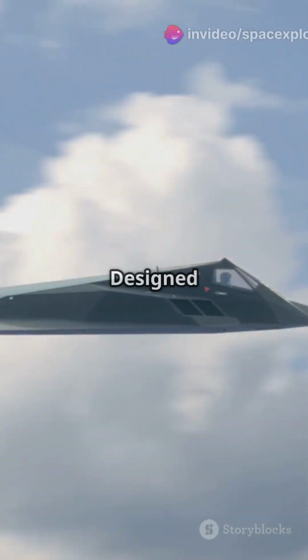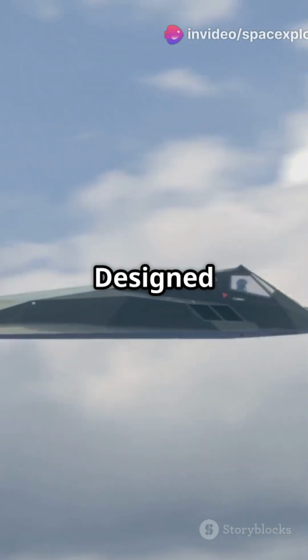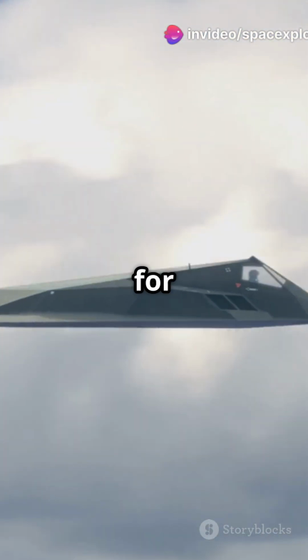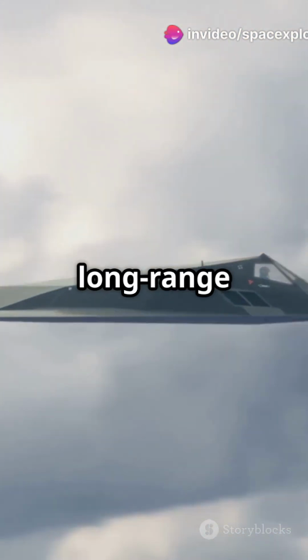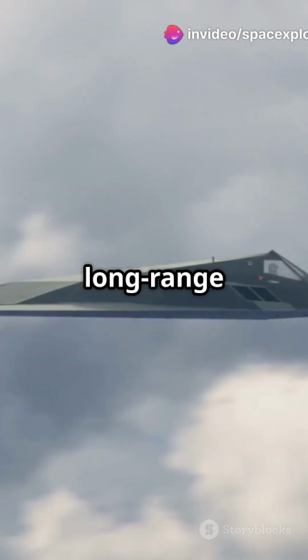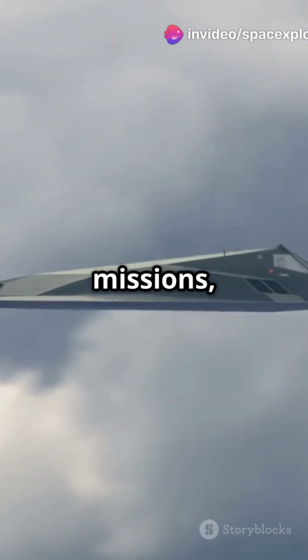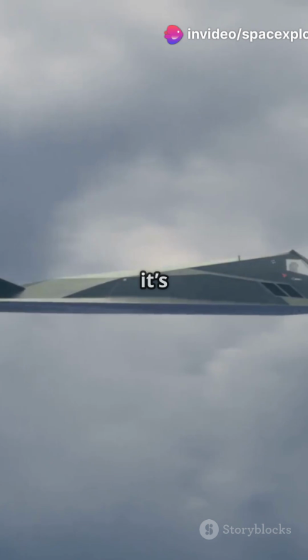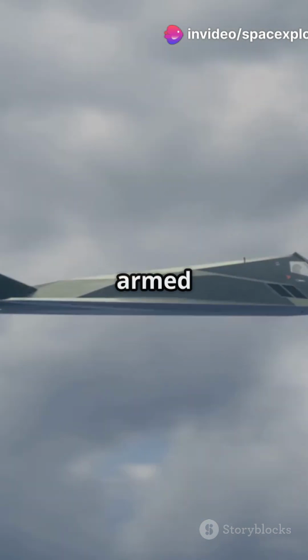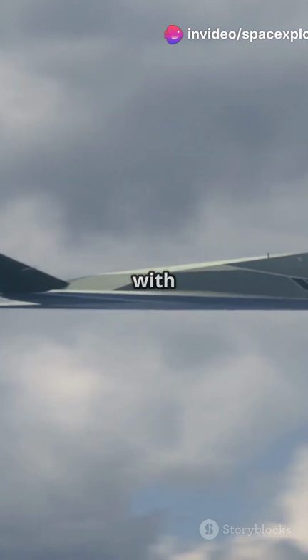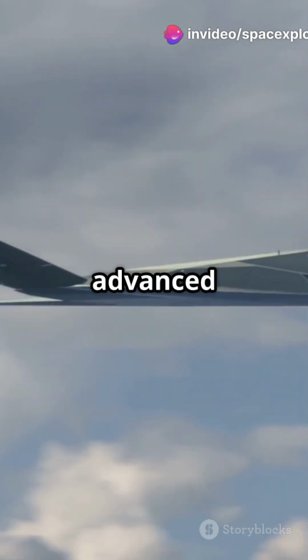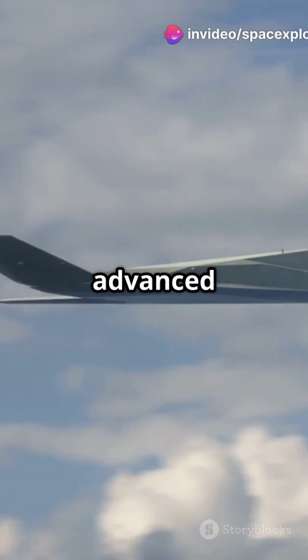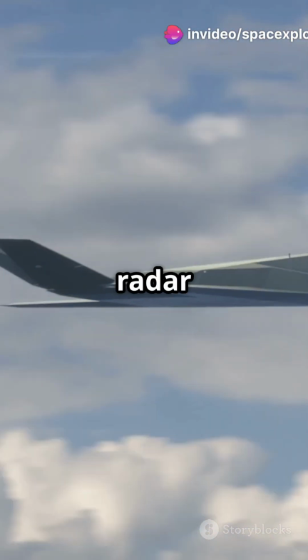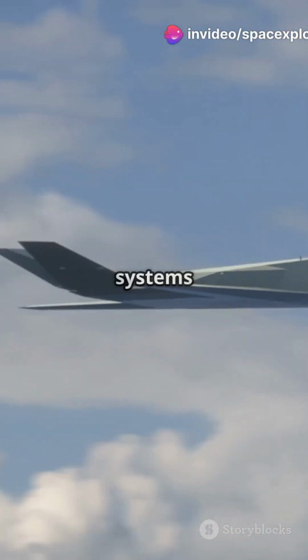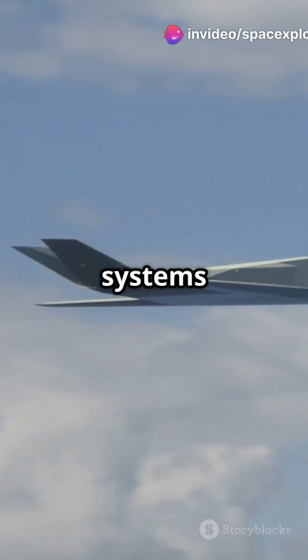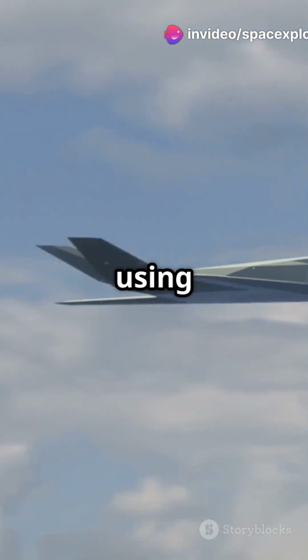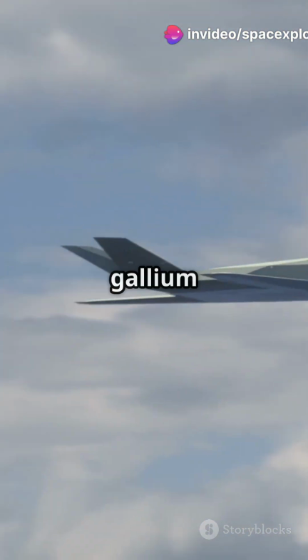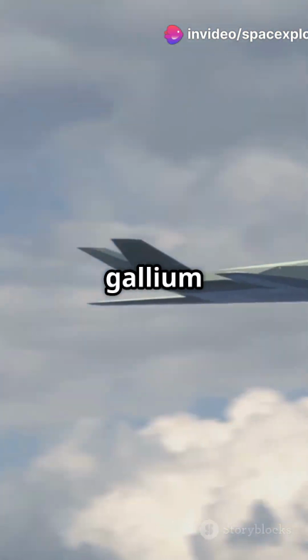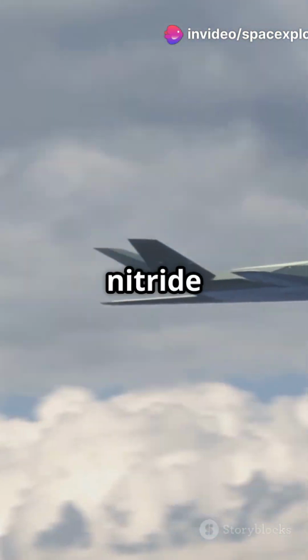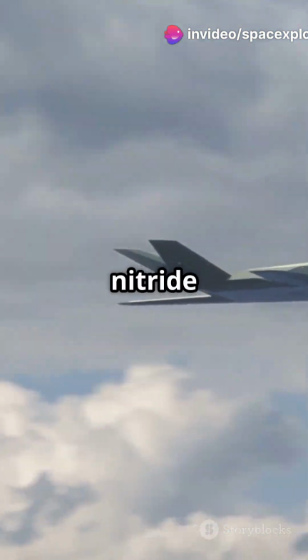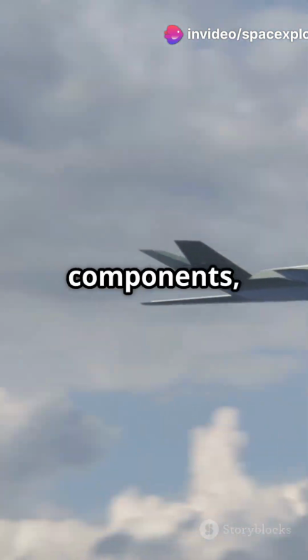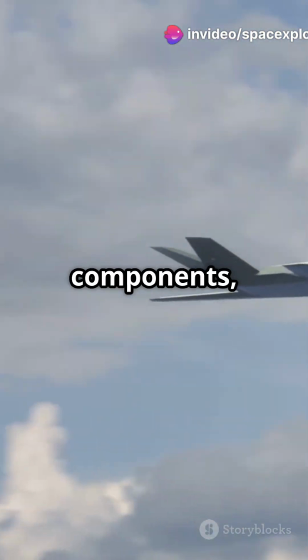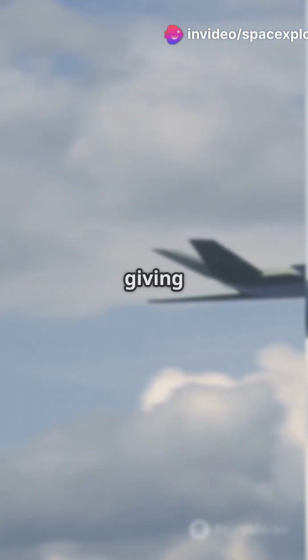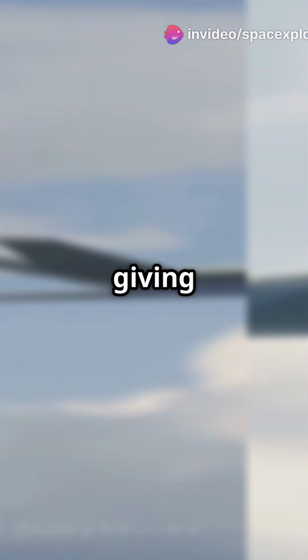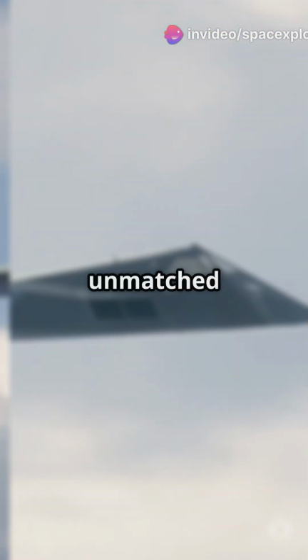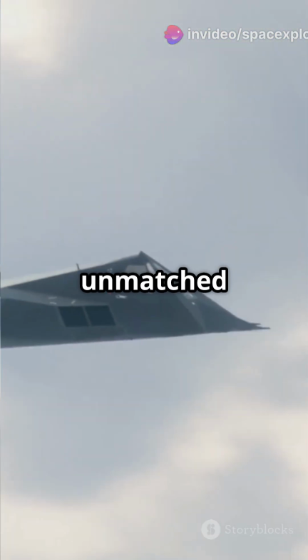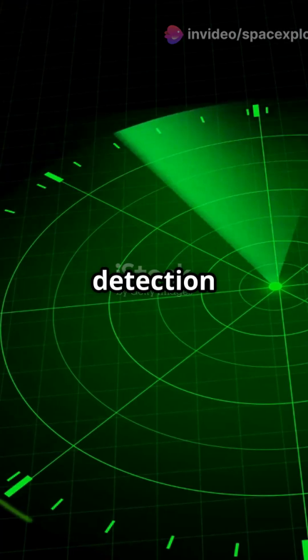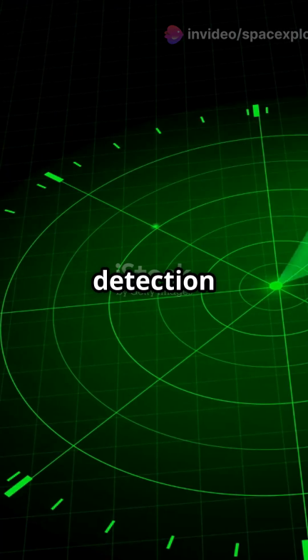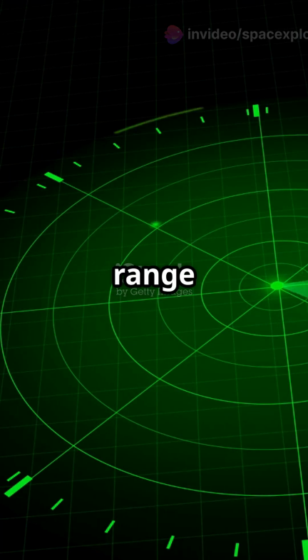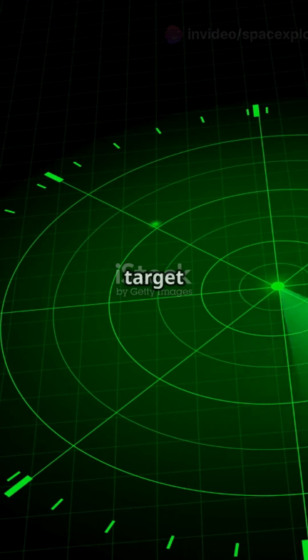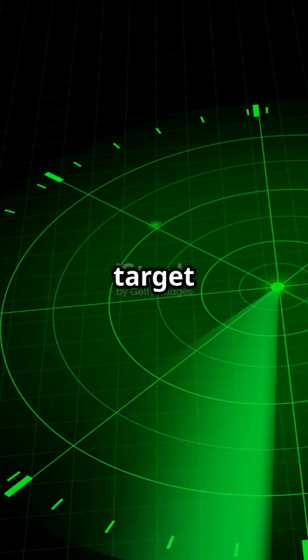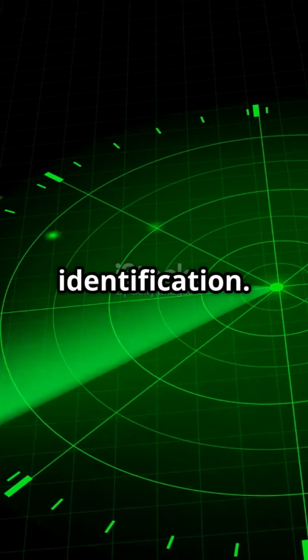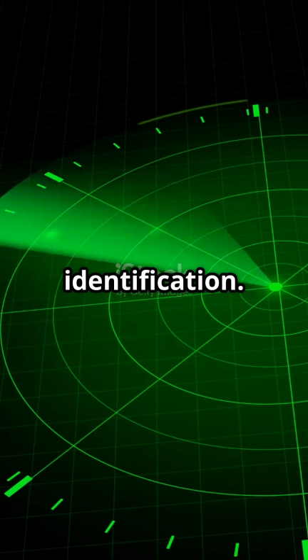Designed for long-range missions, it's armed with advanced radar systems using gallium nitride components, giving it unmatched detection range and target identification.